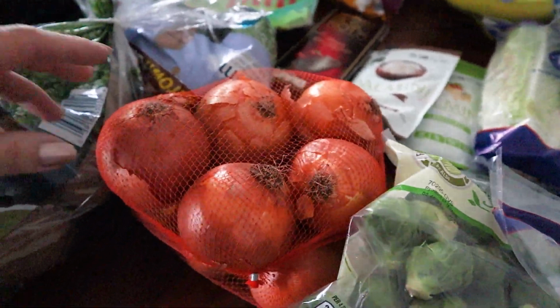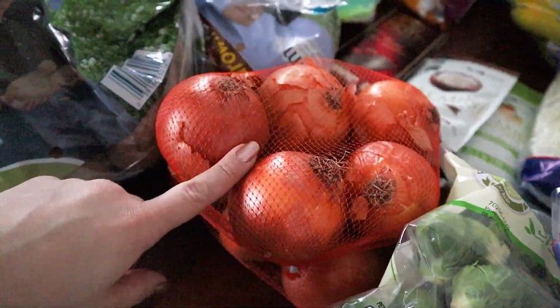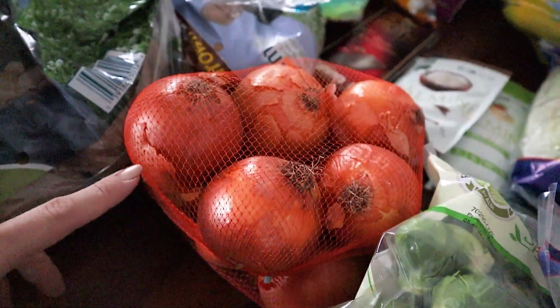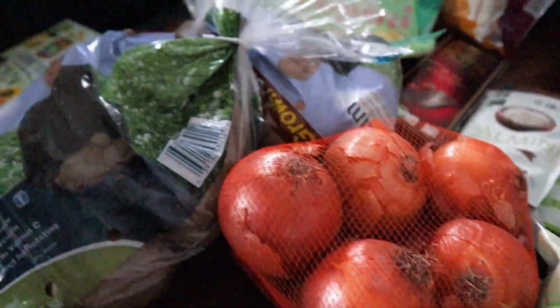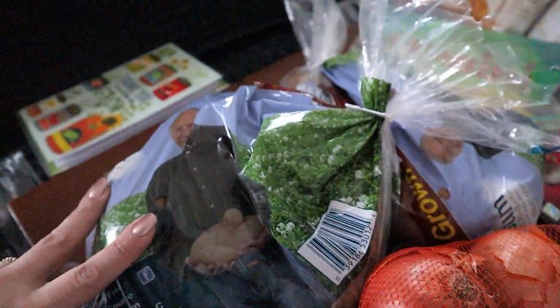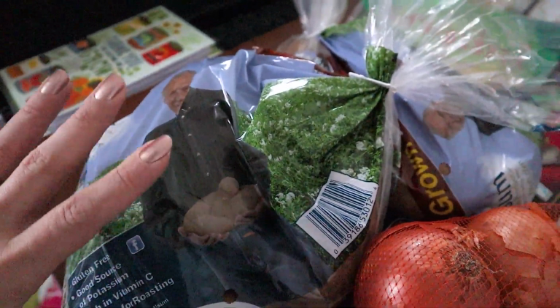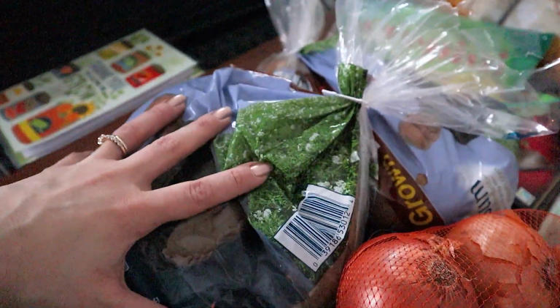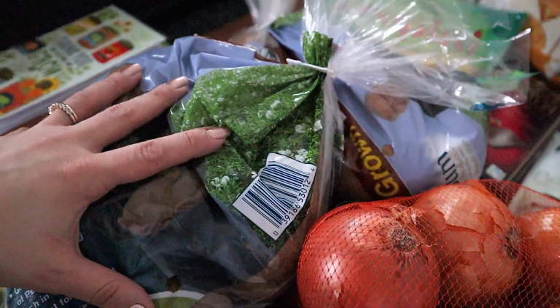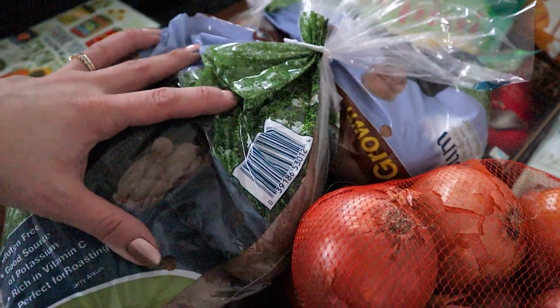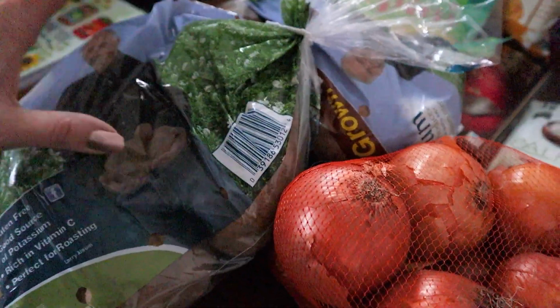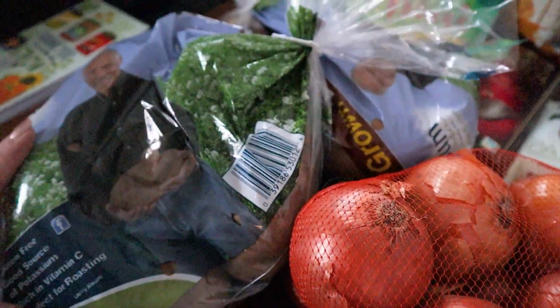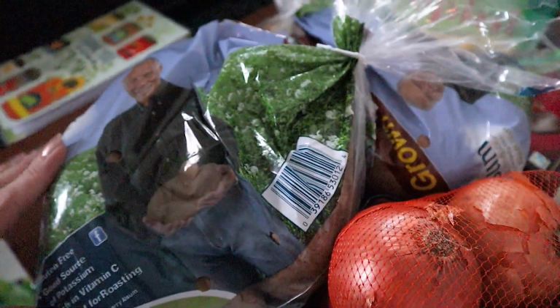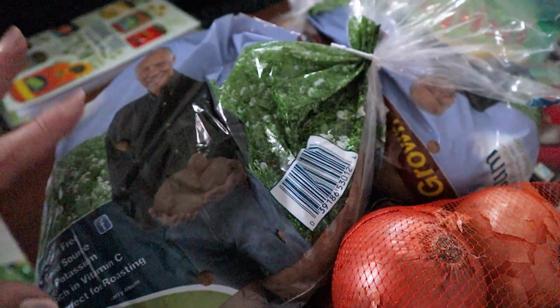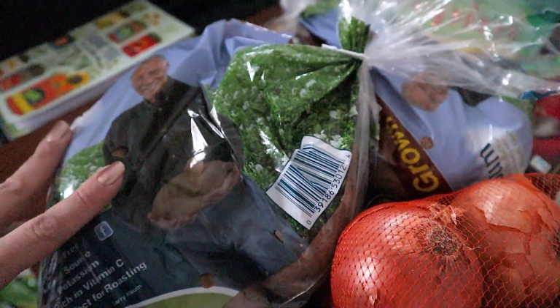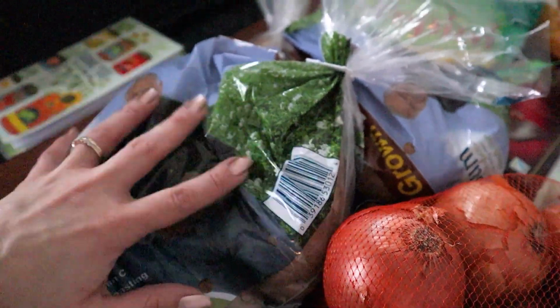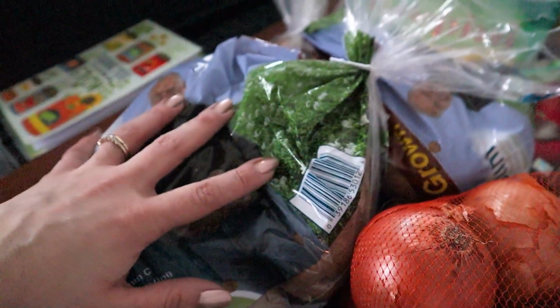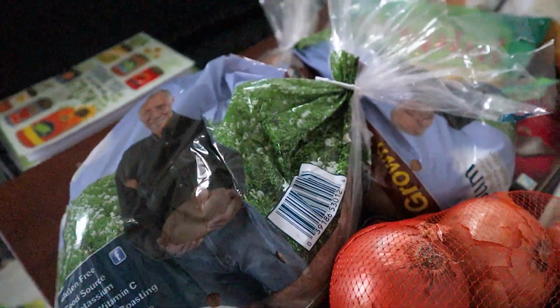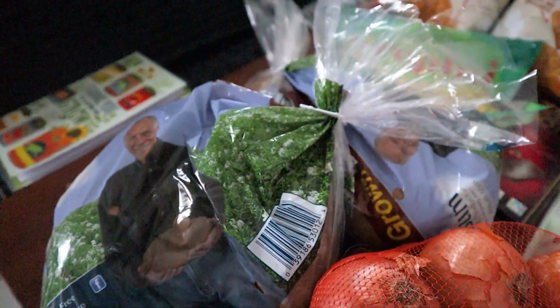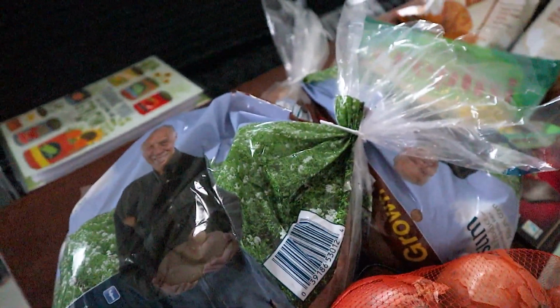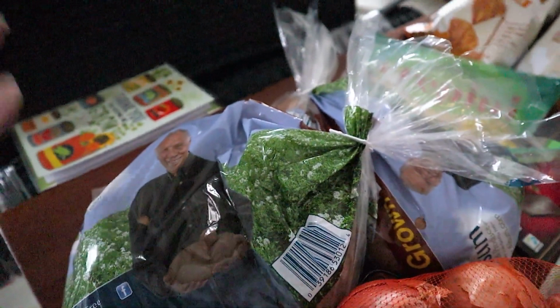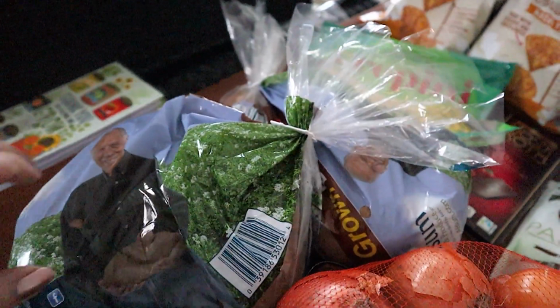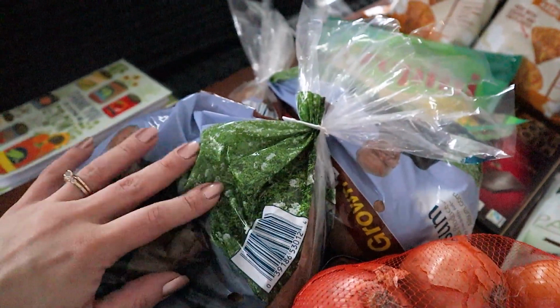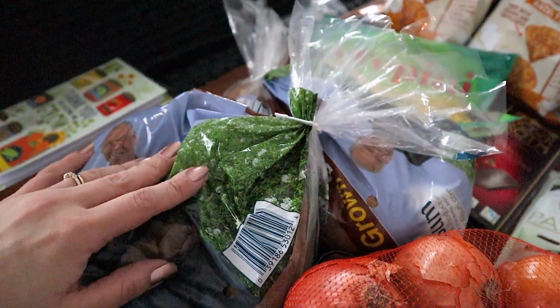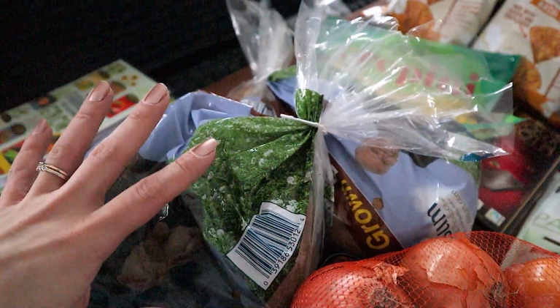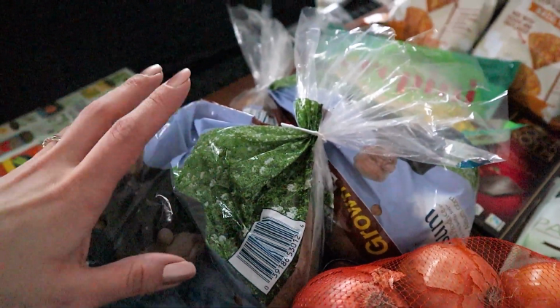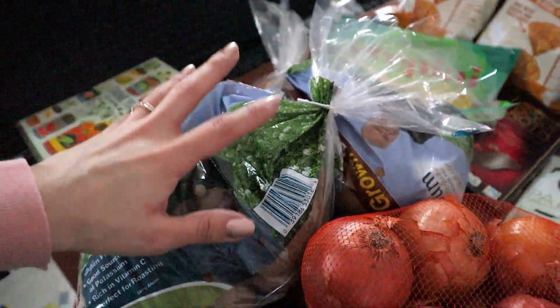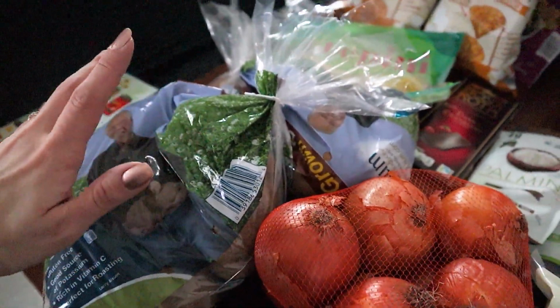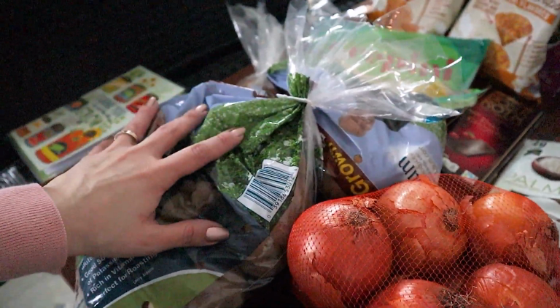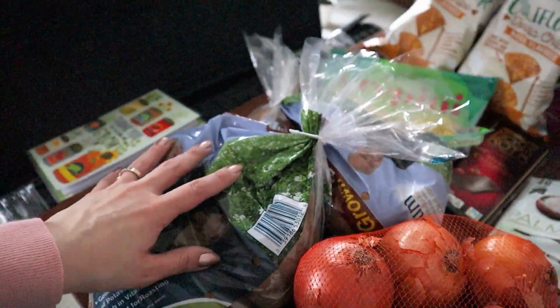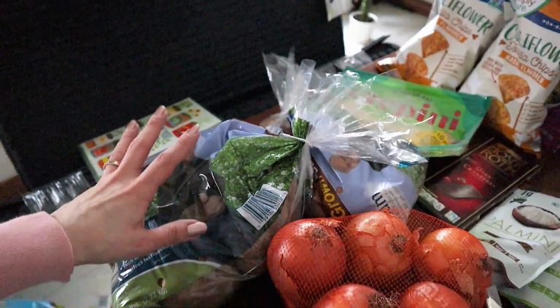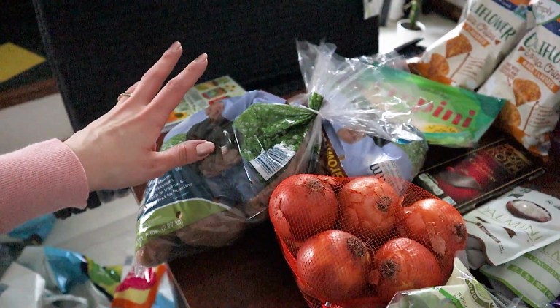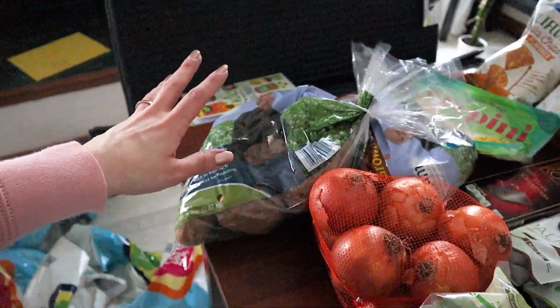We also got some onions because we're running low, and potatoes — just the five-pound bags. We don't use them all the time, but we definitely need to have them because when we use them, we do go through them. And for Valentine's Day, I was going to make a special homemade mashed potatoes that everybody loves.